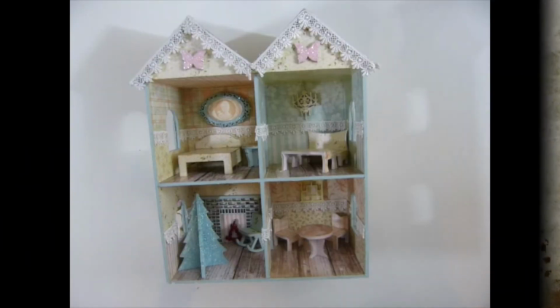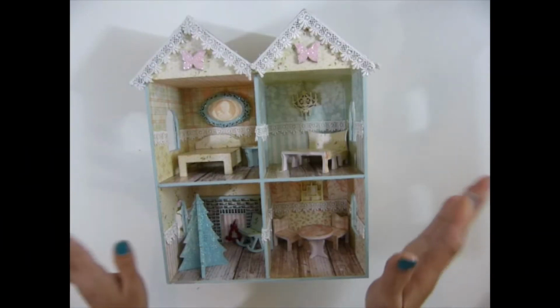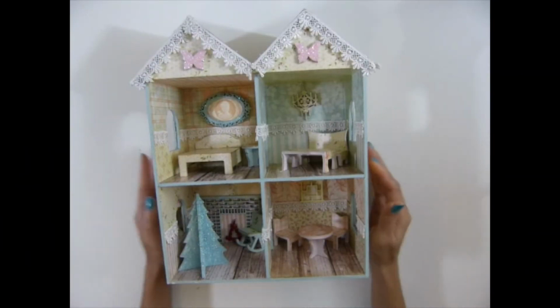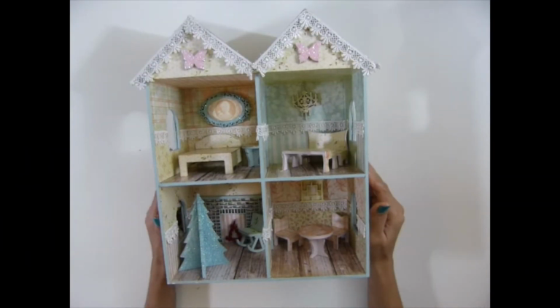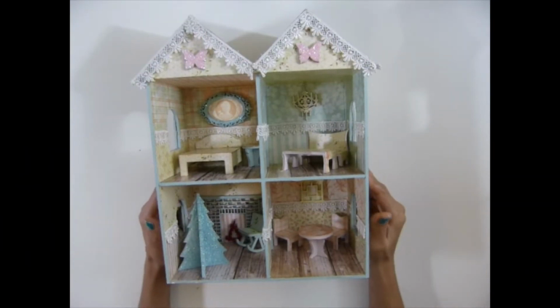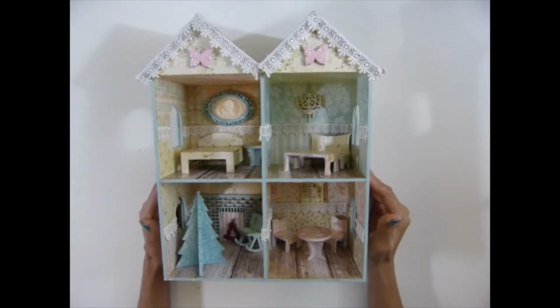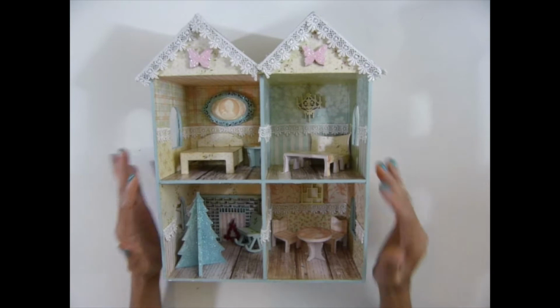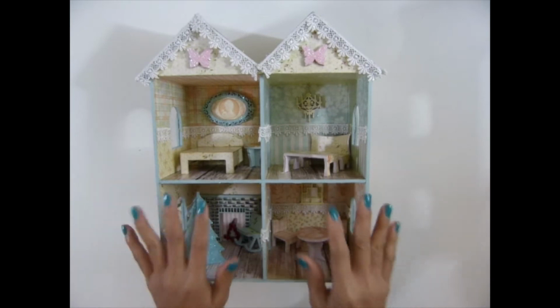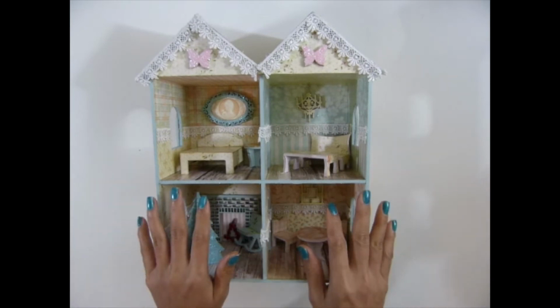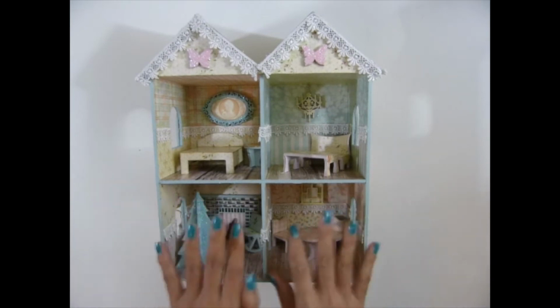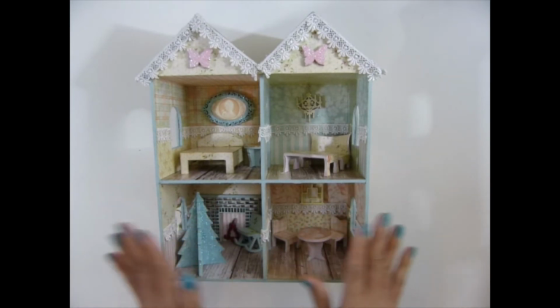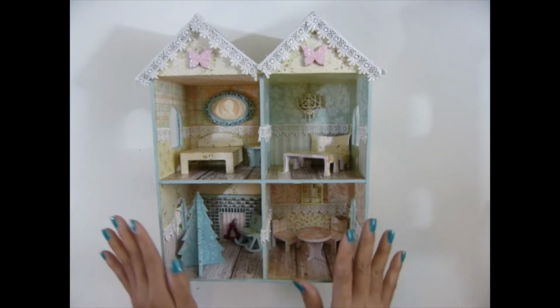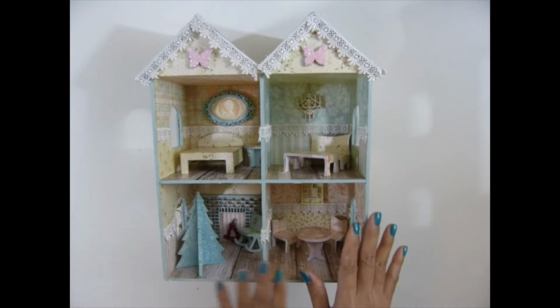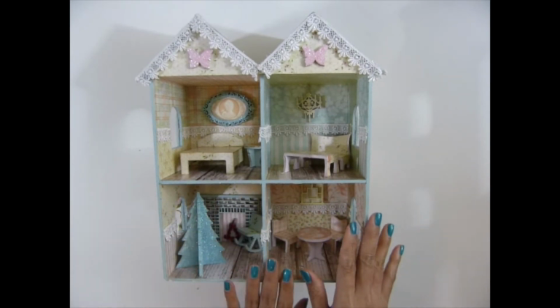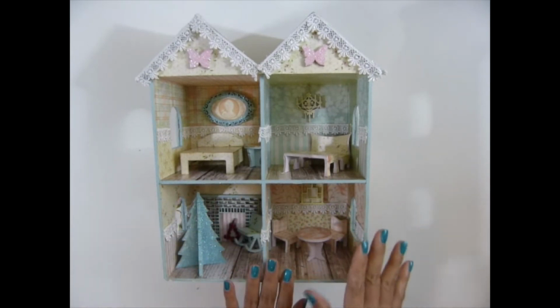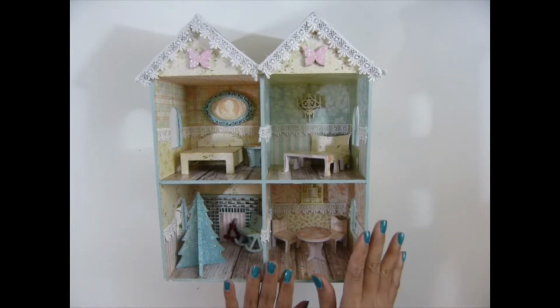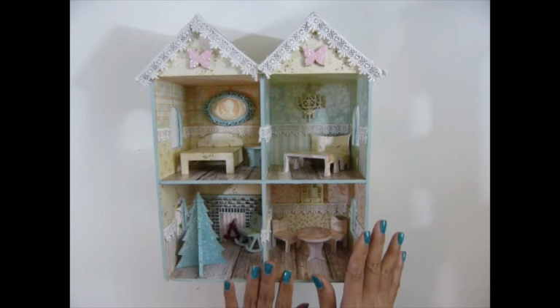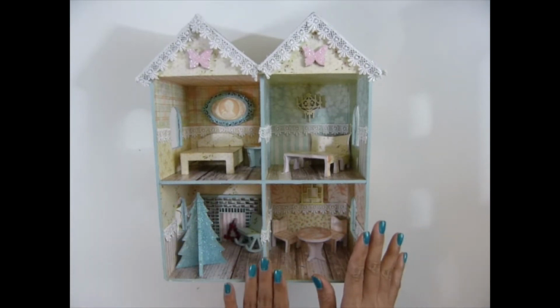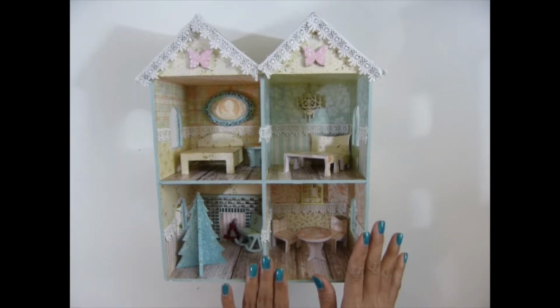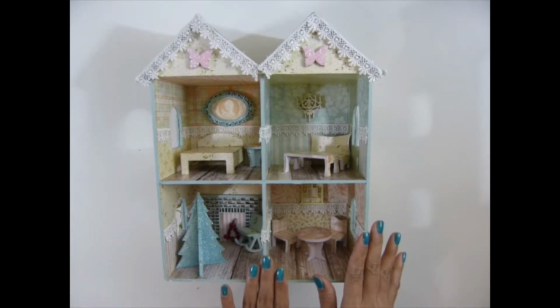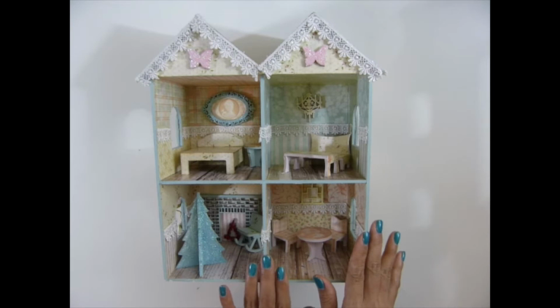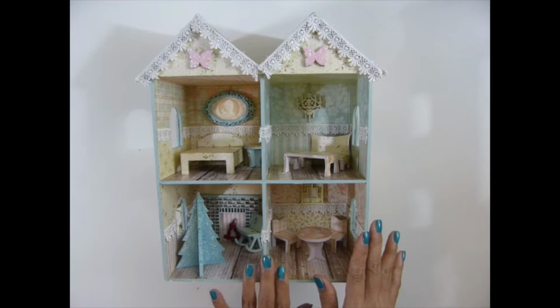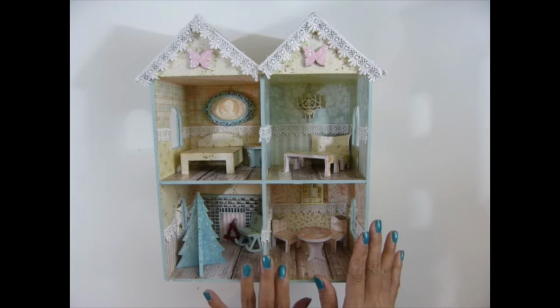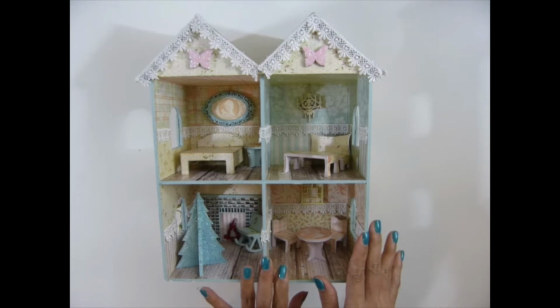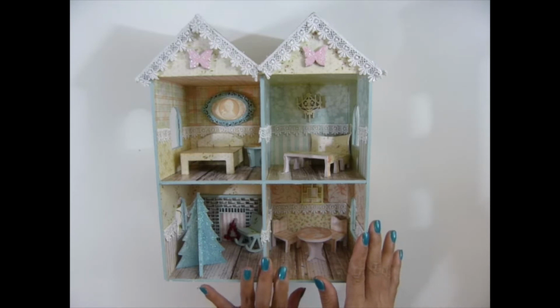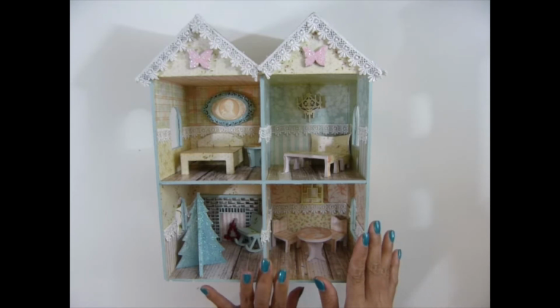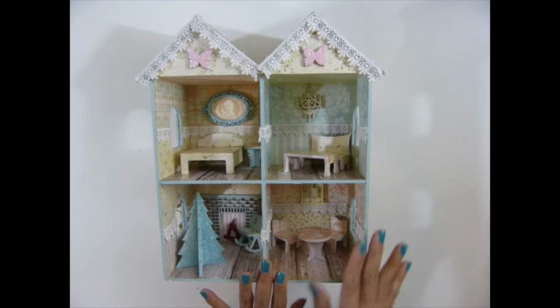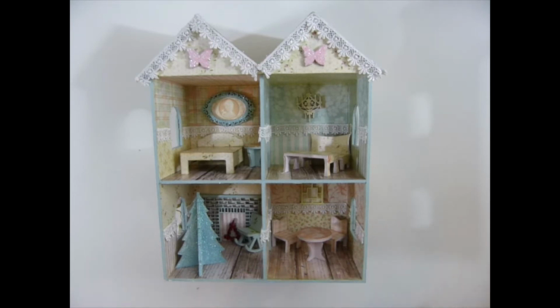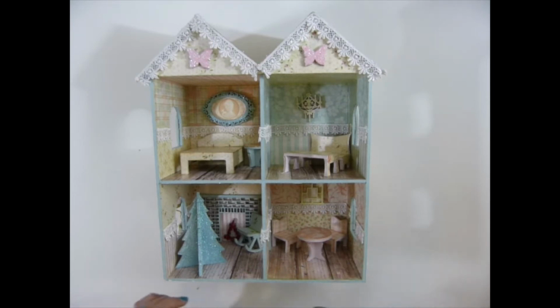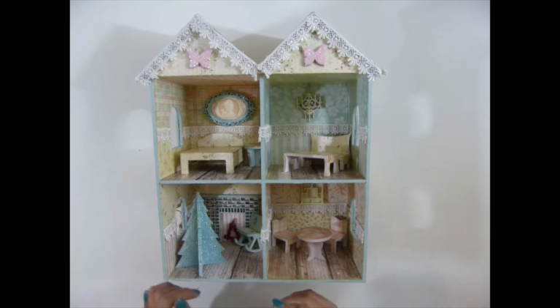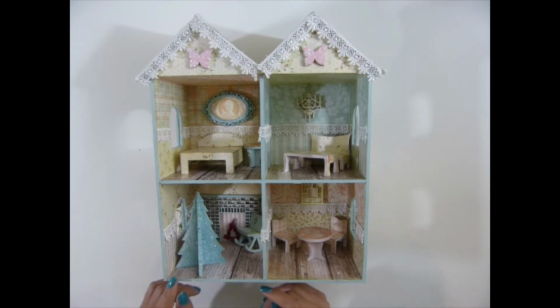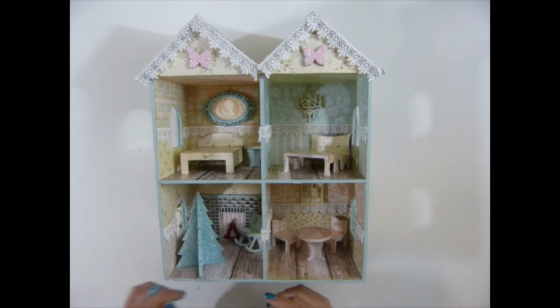Hi everybody, I'm so excited — I finally finished my twin two-story house. I just love this. I just love sparkles, sparkles, sparkles.